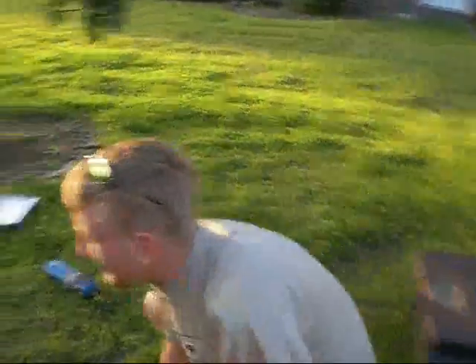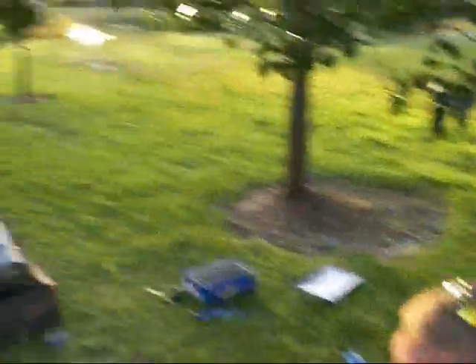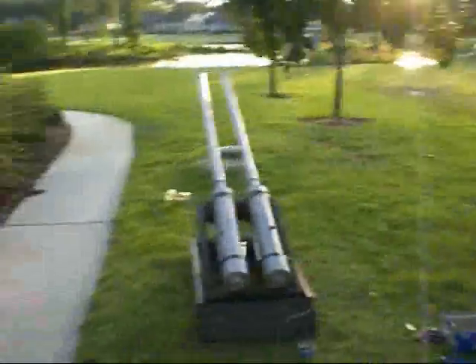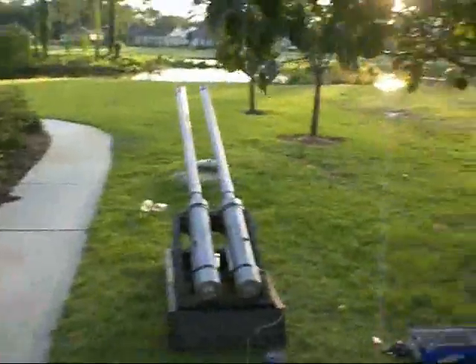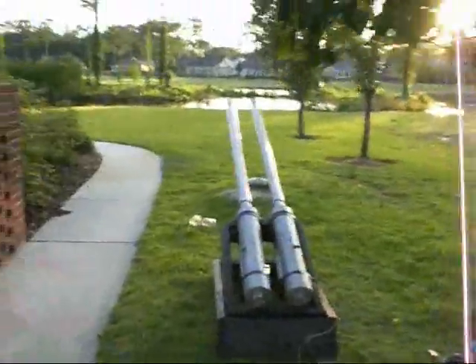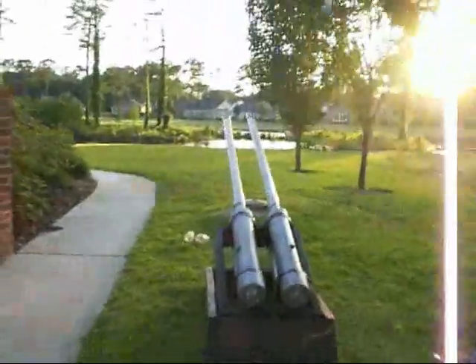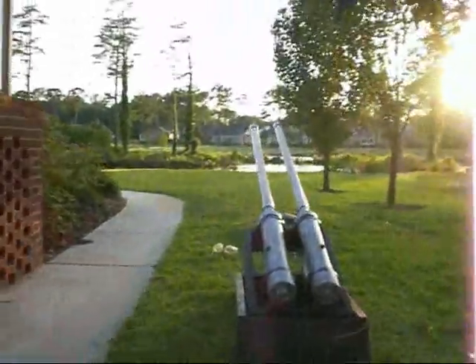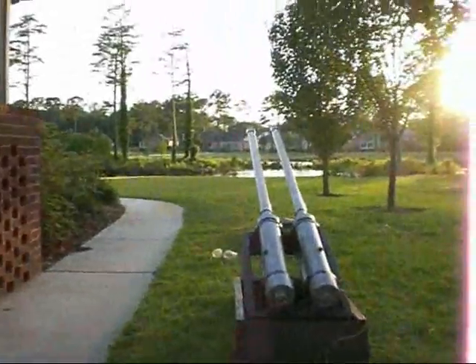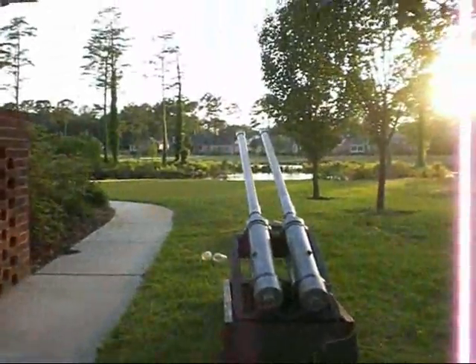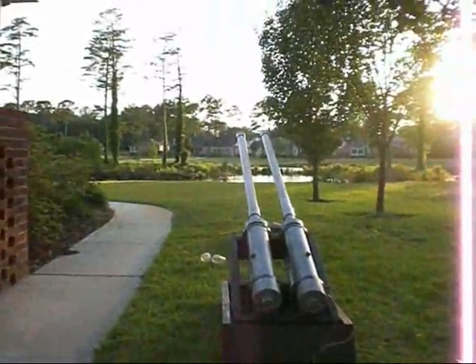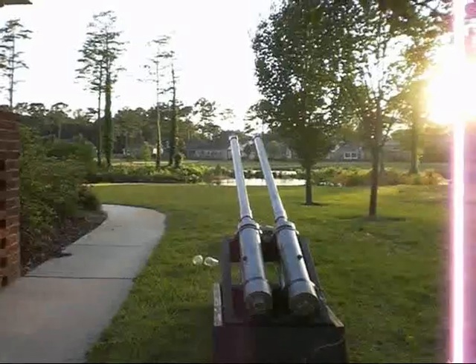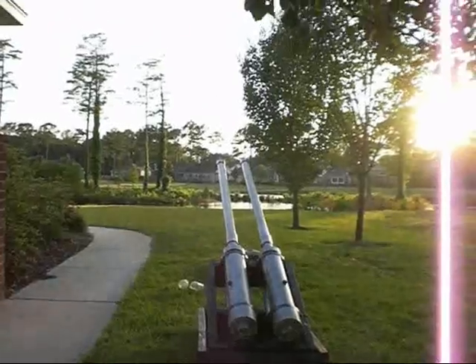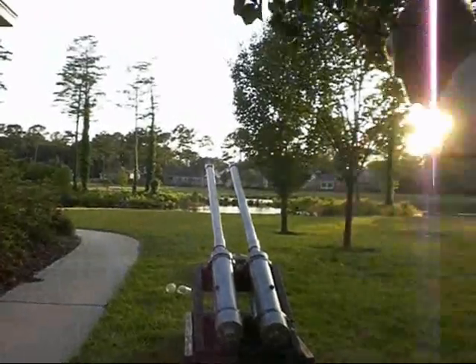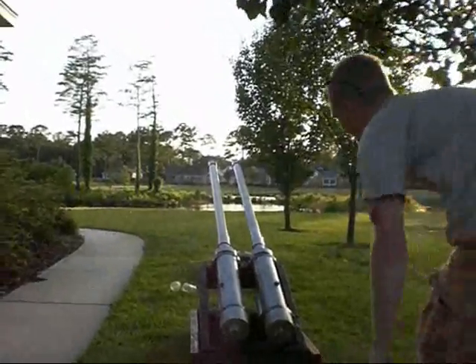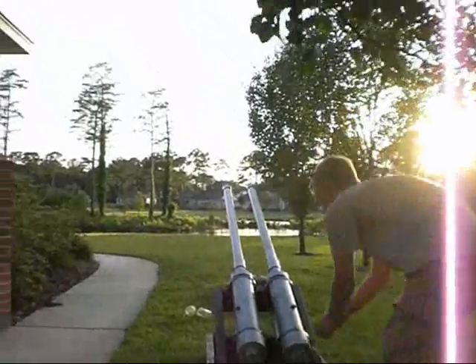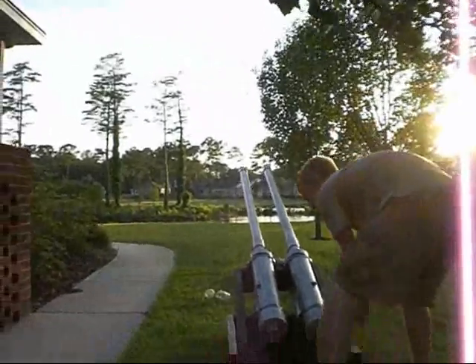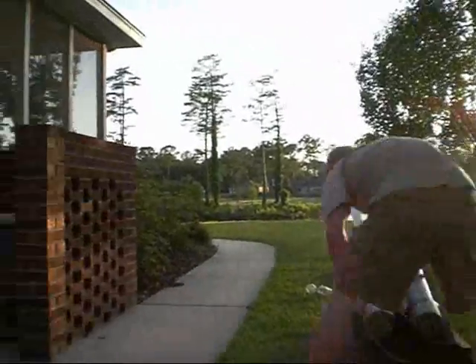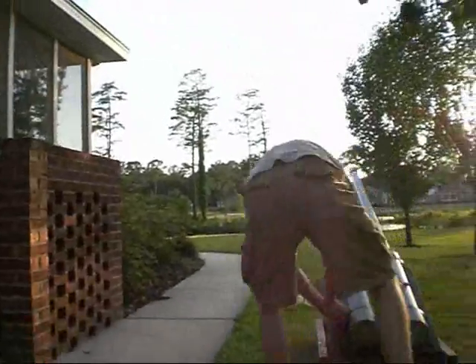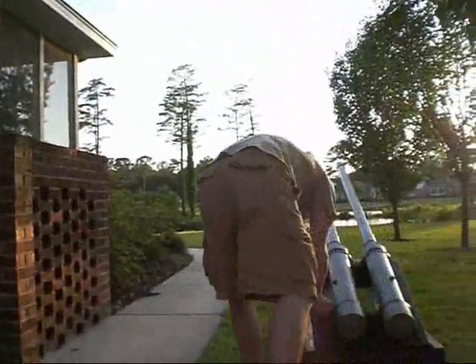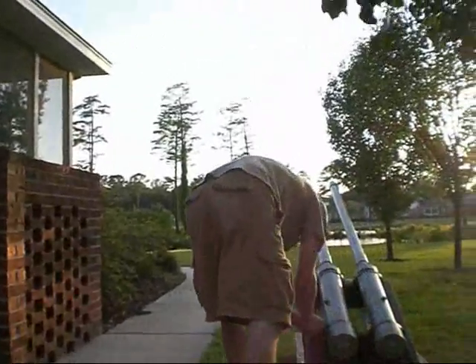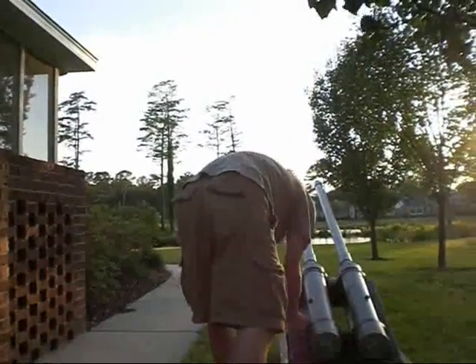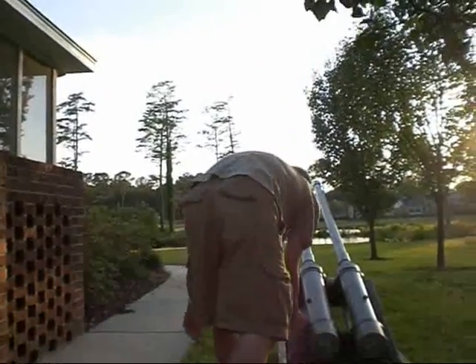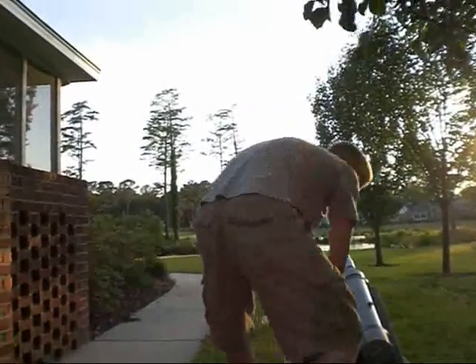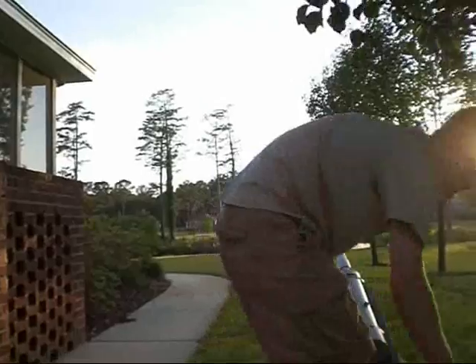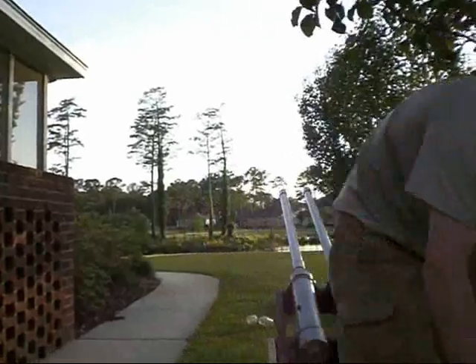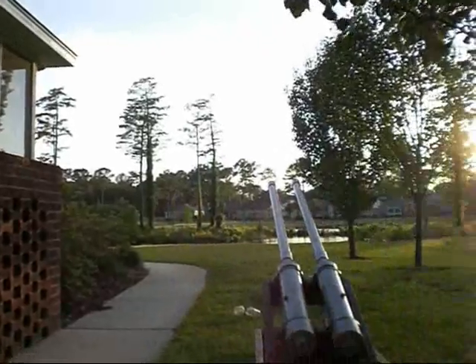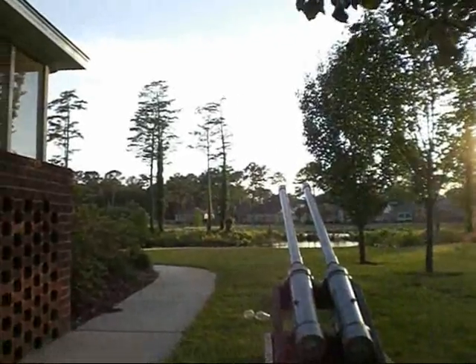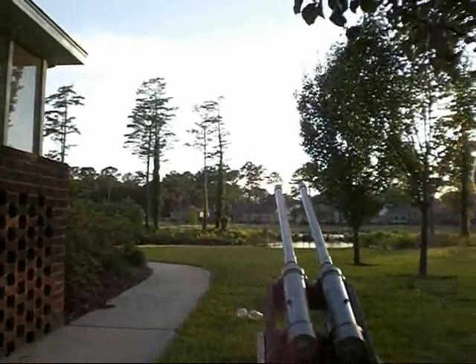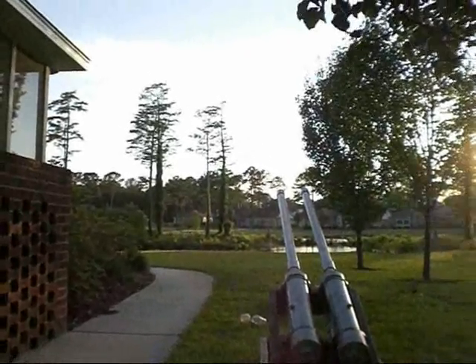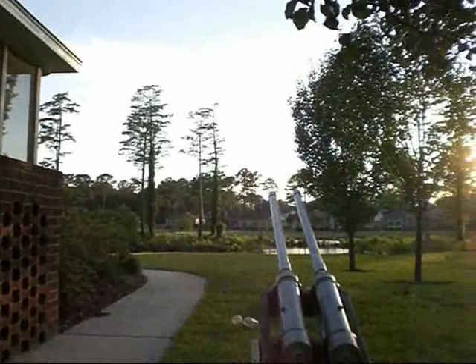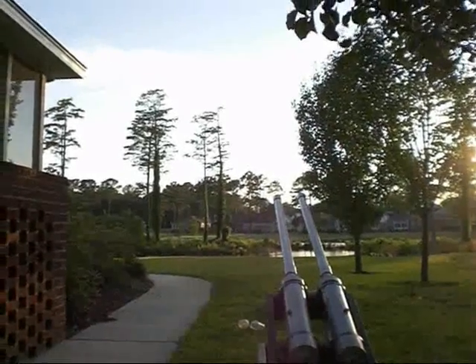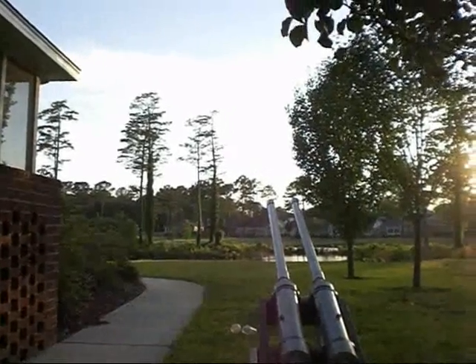We have a little test fire here. Three, two, one. Switch electrodes. Switch the second barrel. Test fire two. Three, two, one.